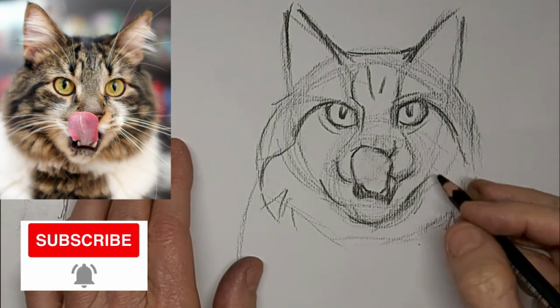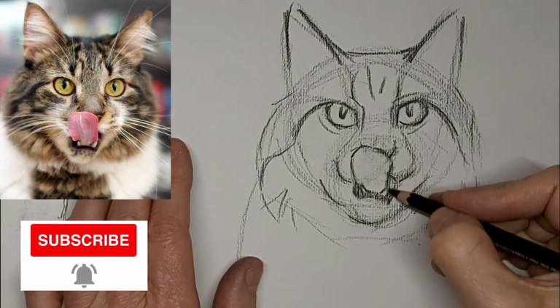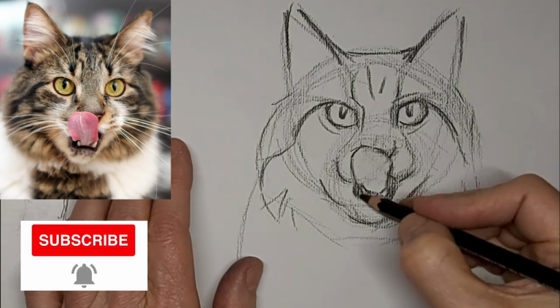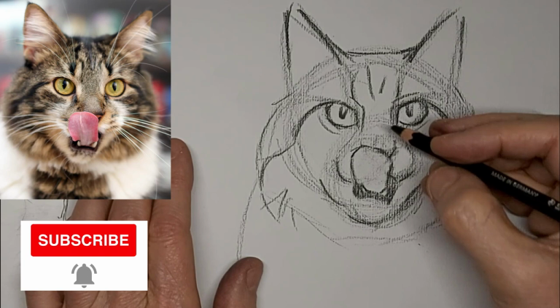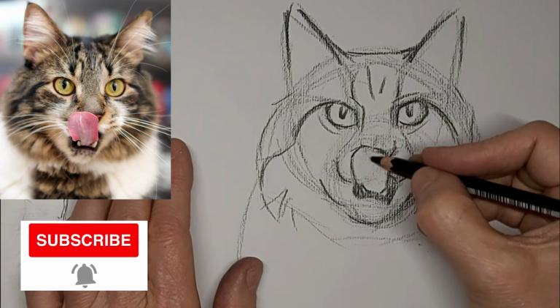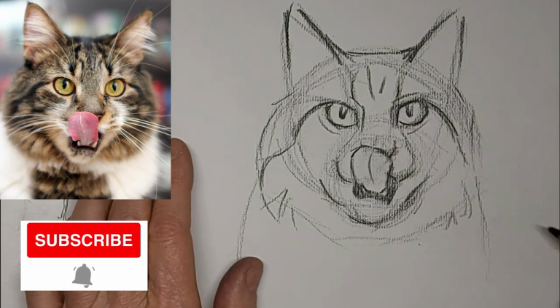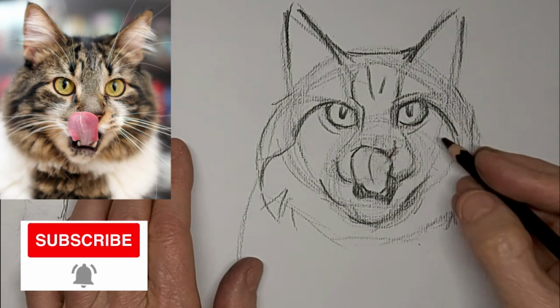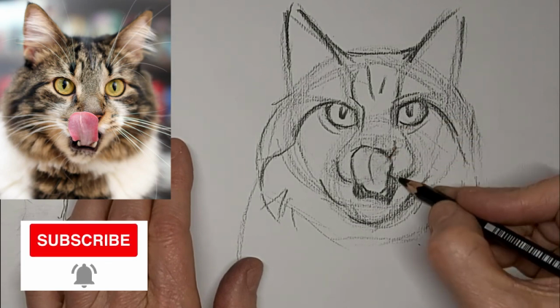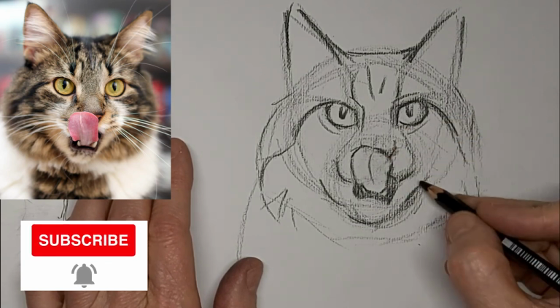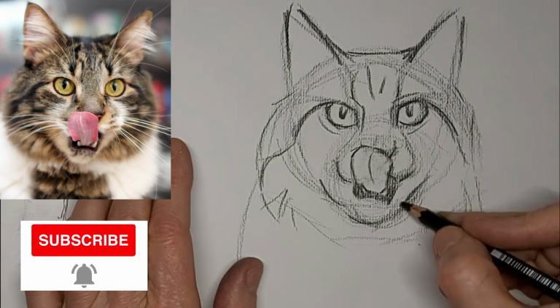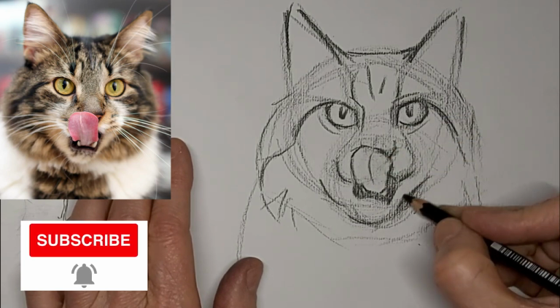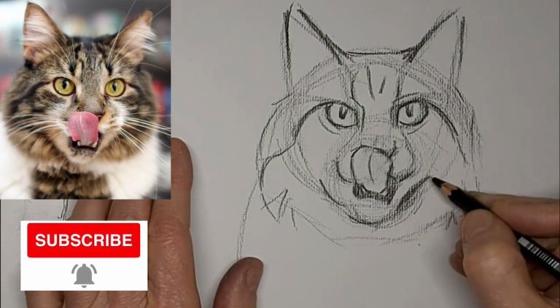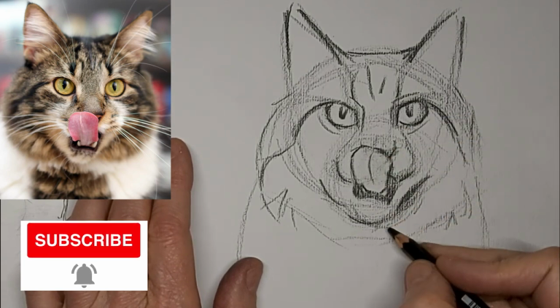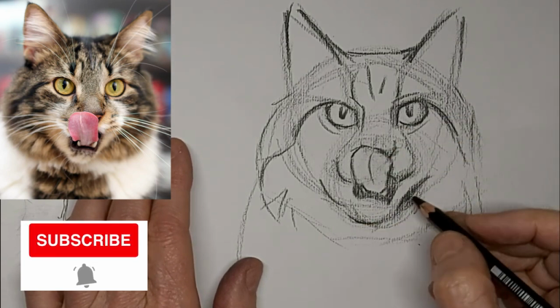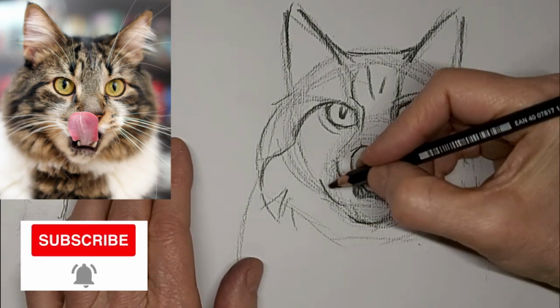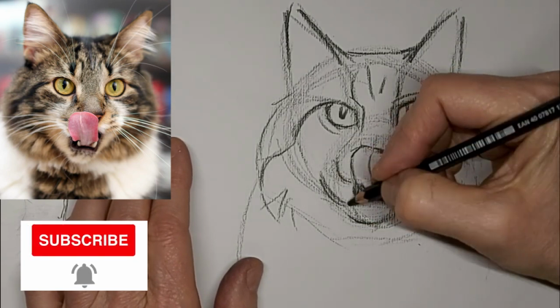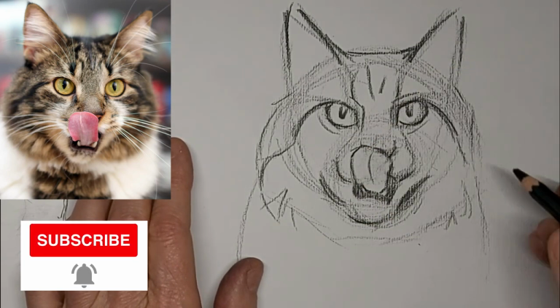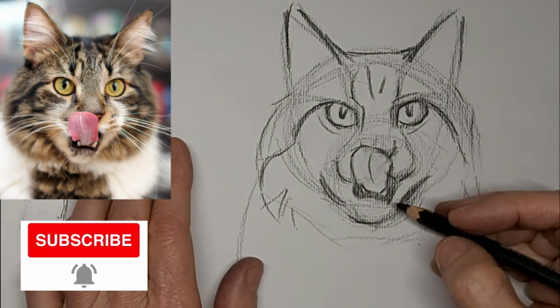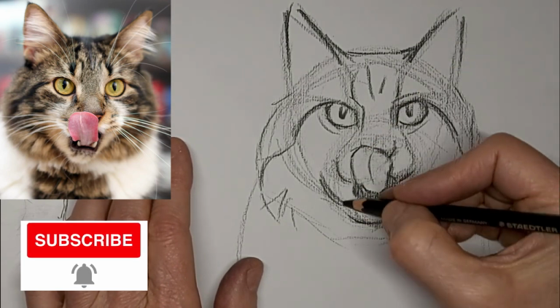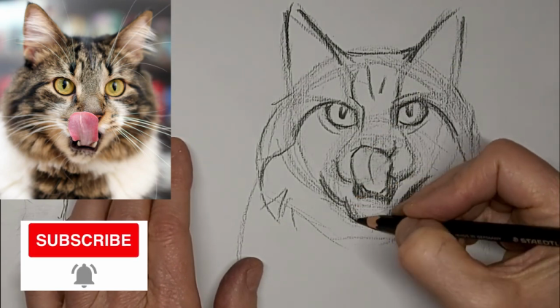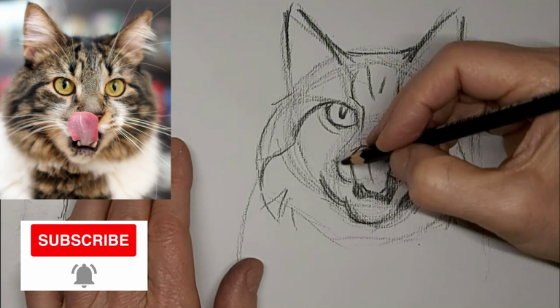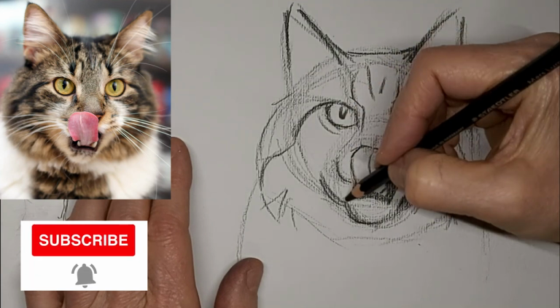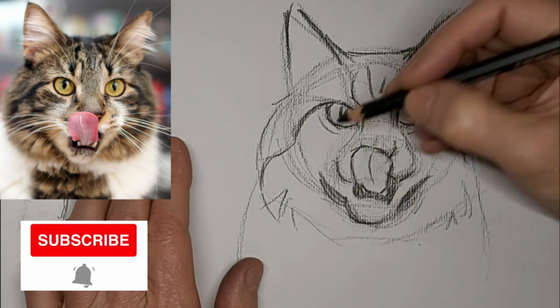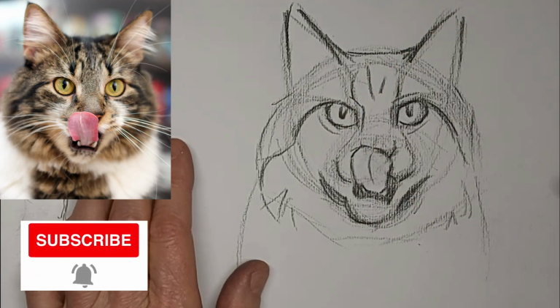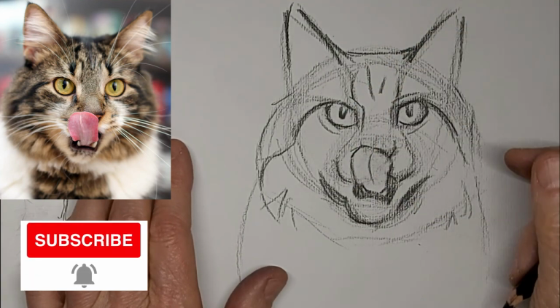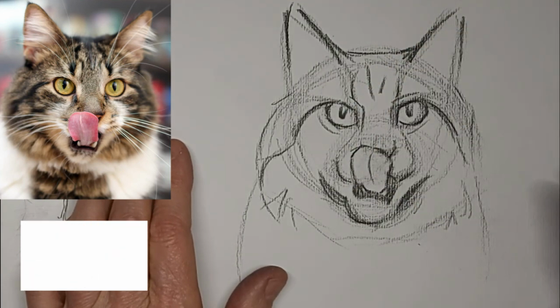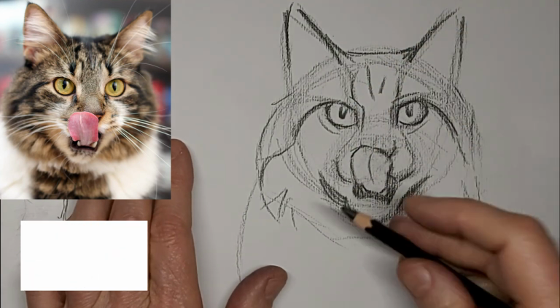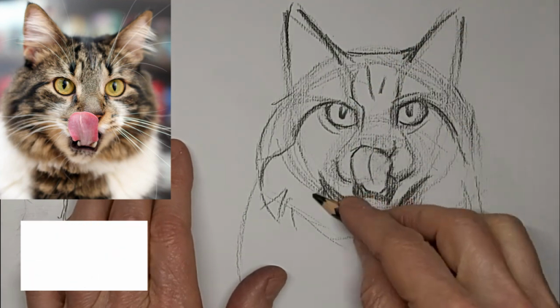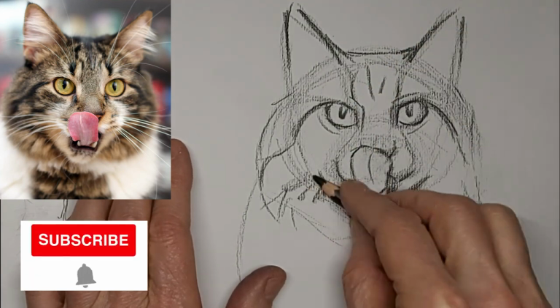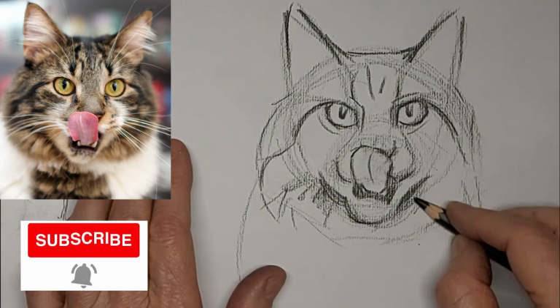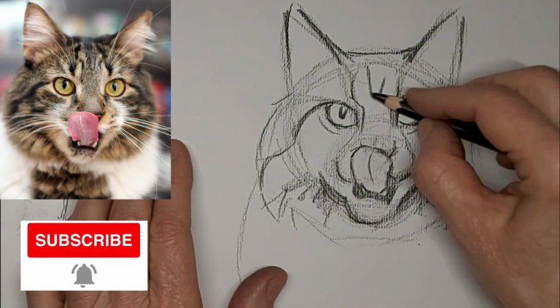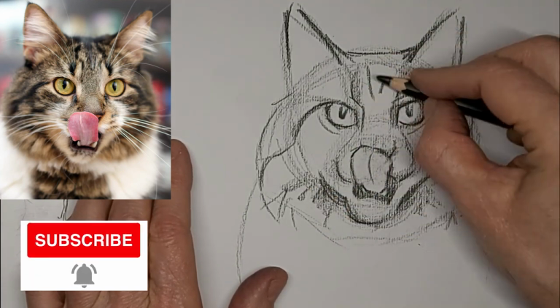We'd love for you to subscribe here and hit the little bell so you know when the next video is out. It helps build this awesome community of crazy cat artists.